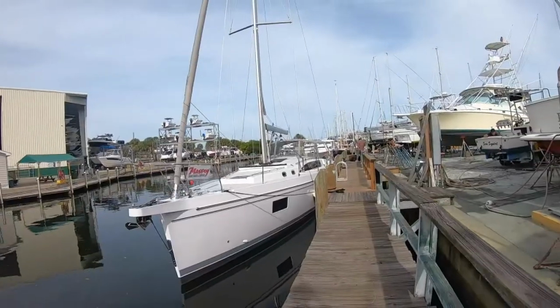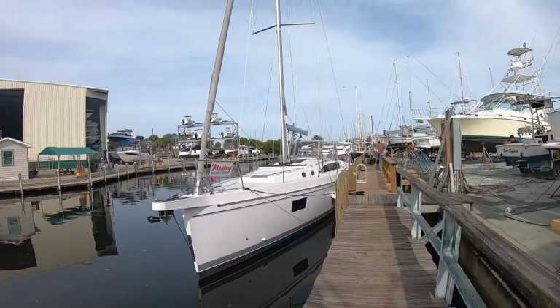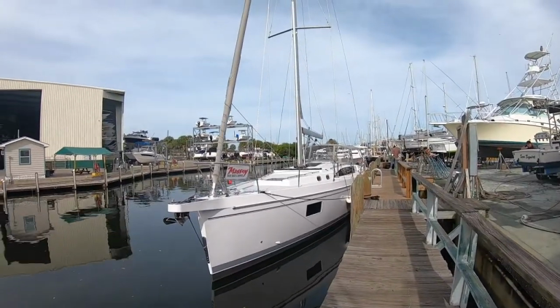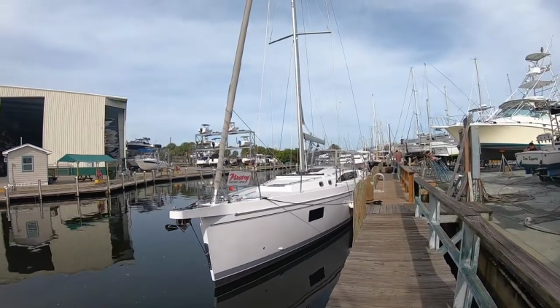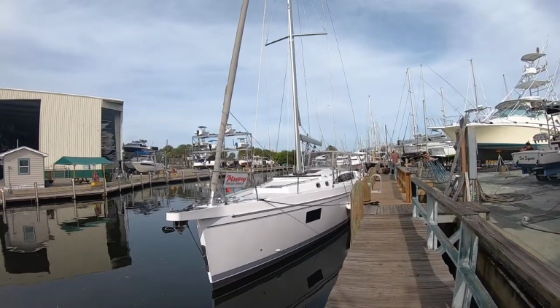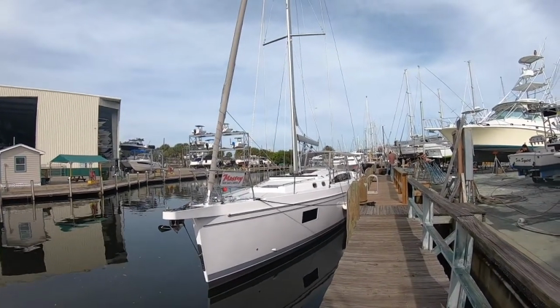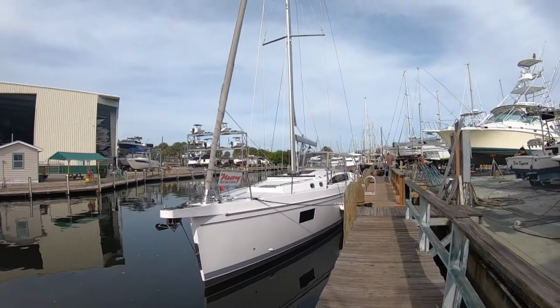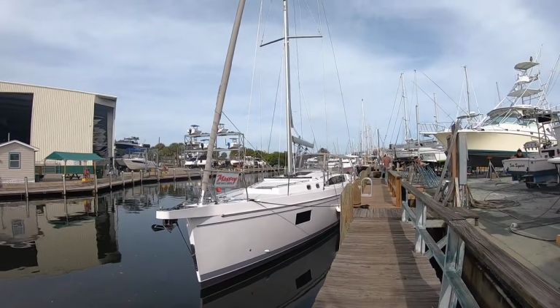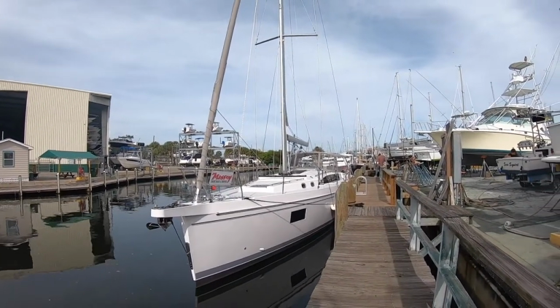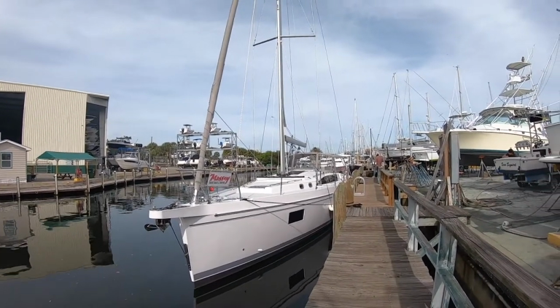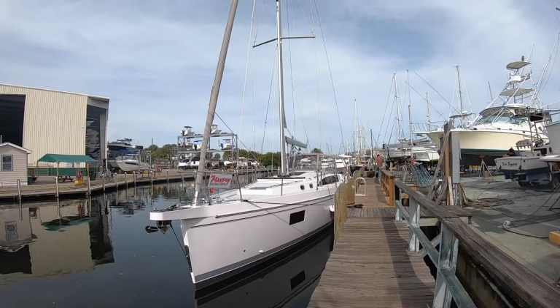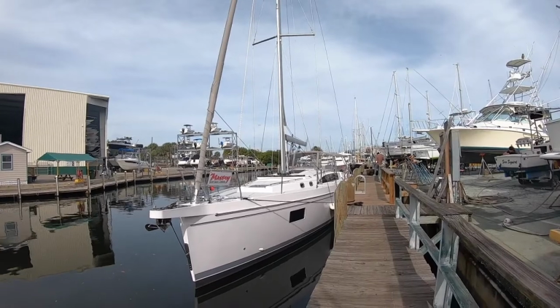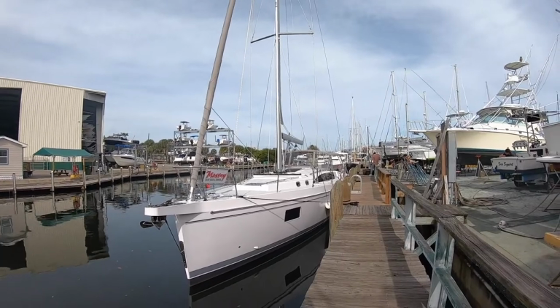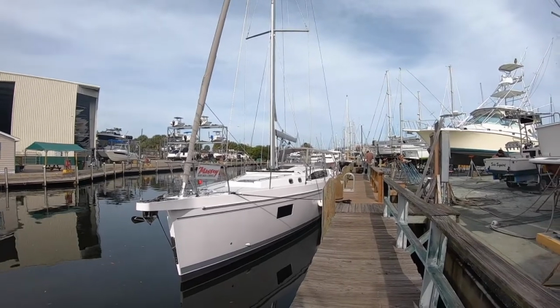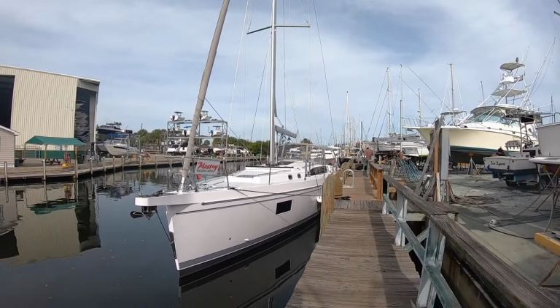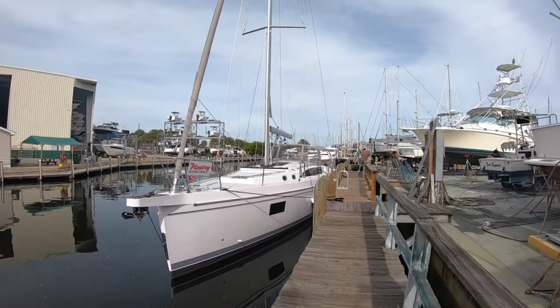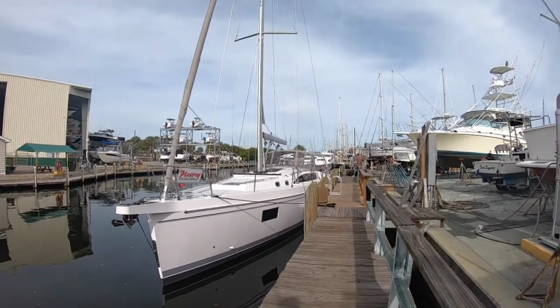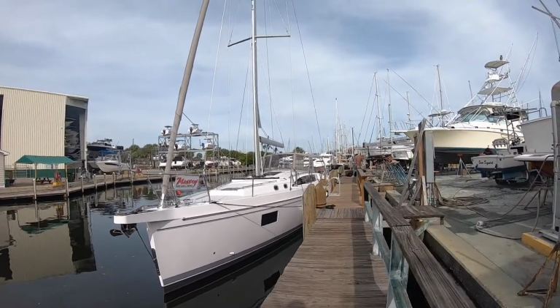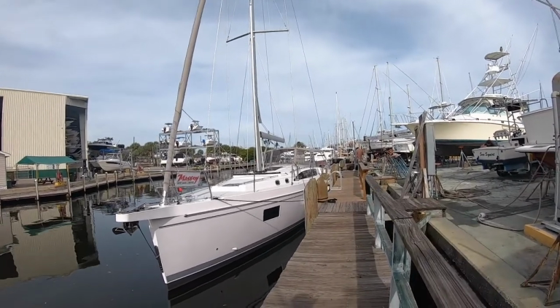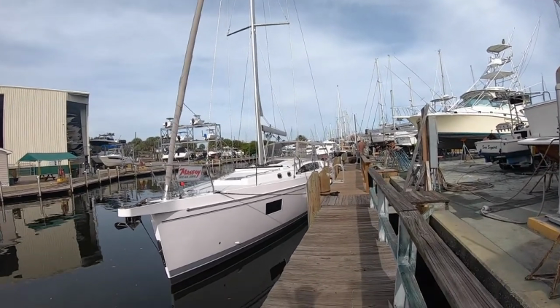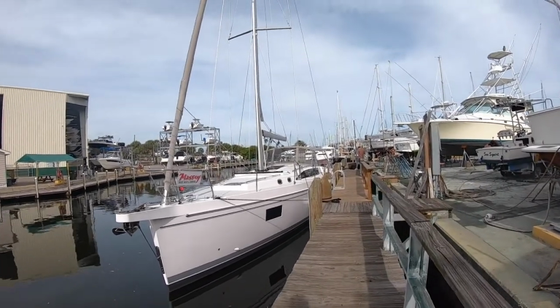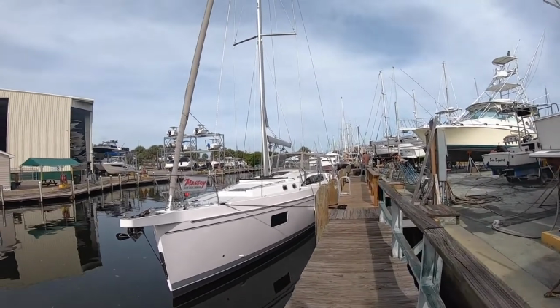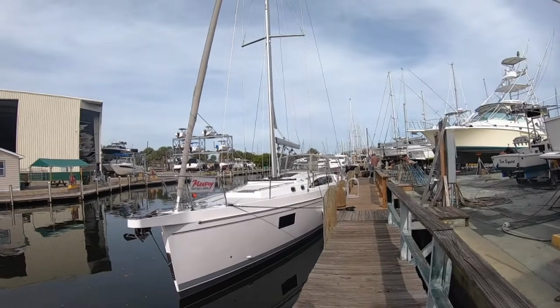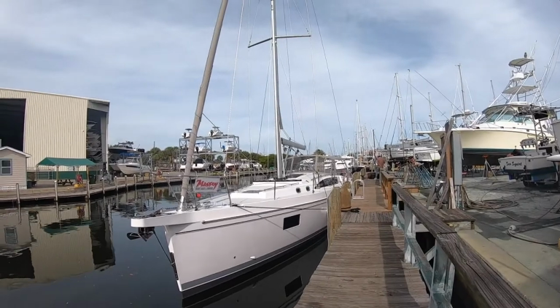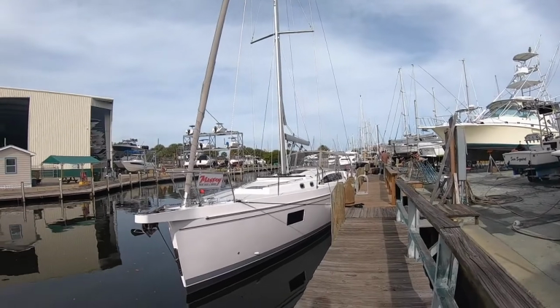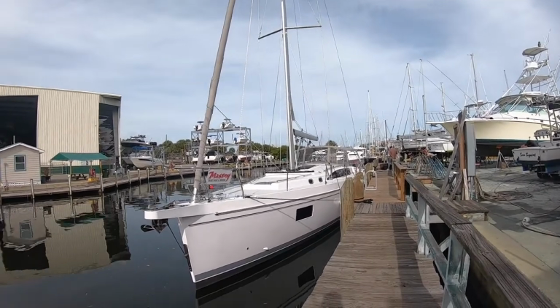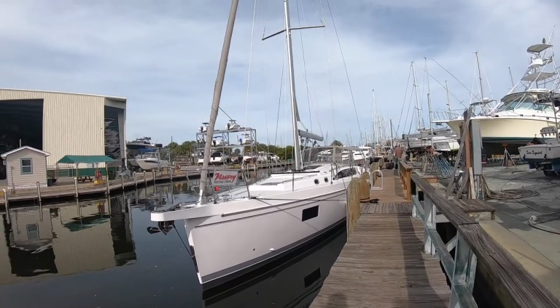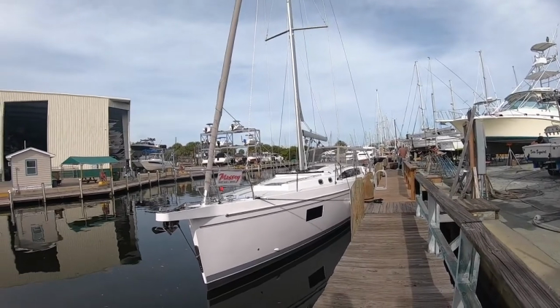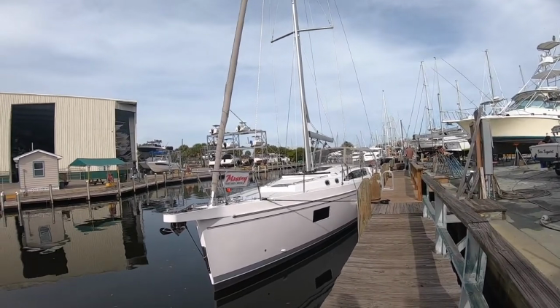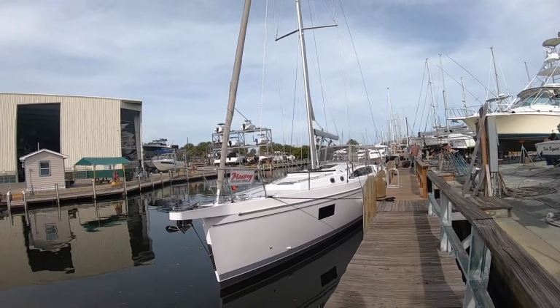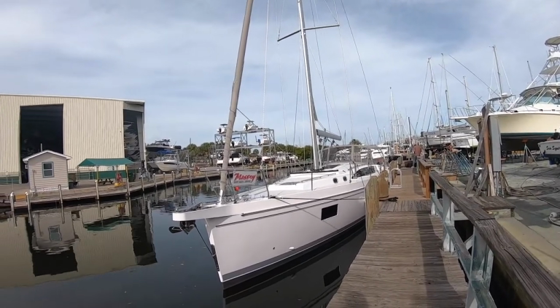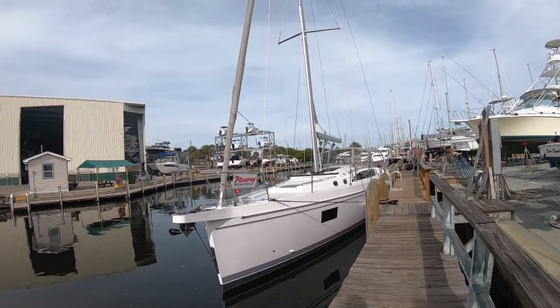Everybody, today we're going to take a look at the new Catalina 545, boat of the year by Sail magazine and Cruising World. It even won Sail magazine's Systems of the Year. Pretty sweet.